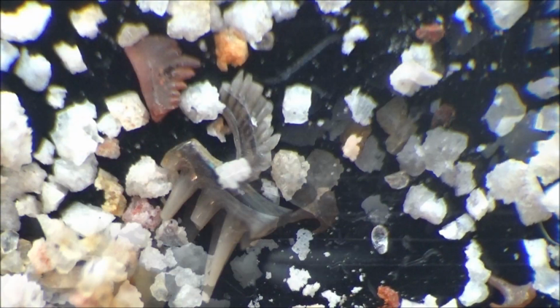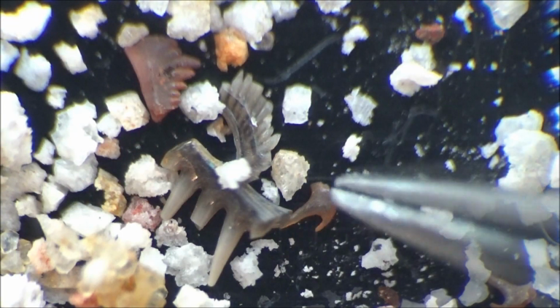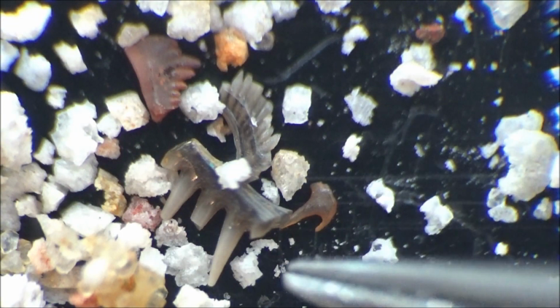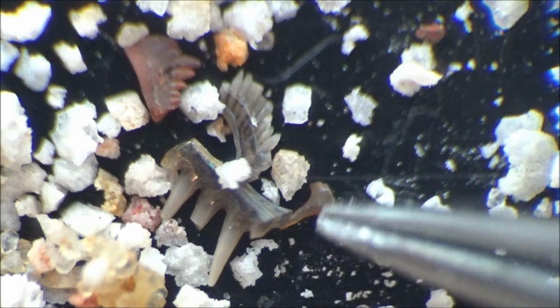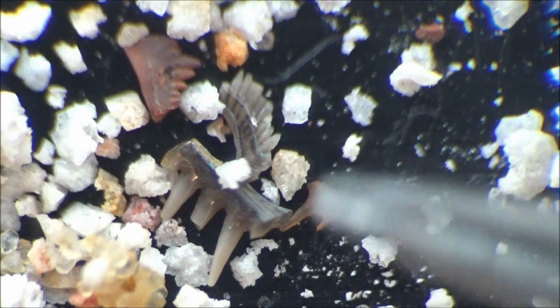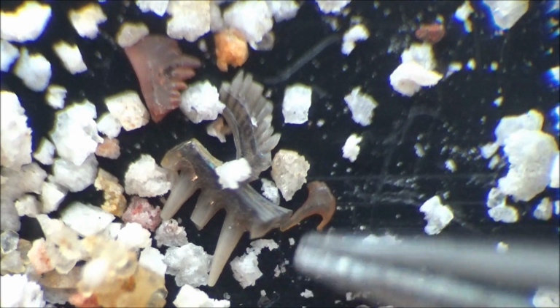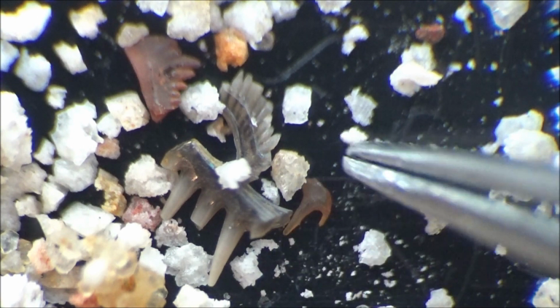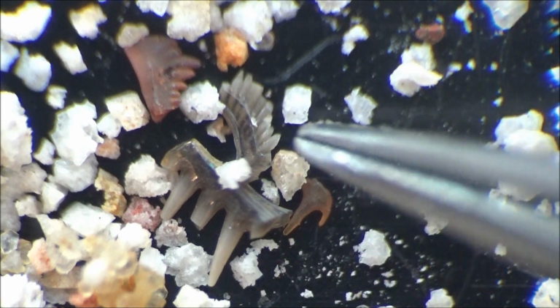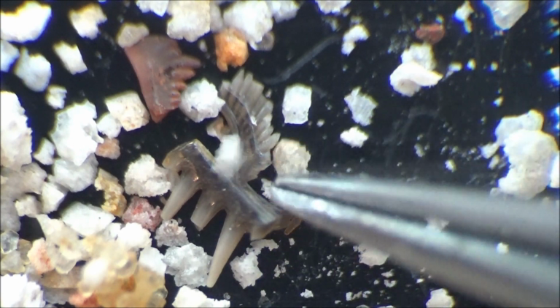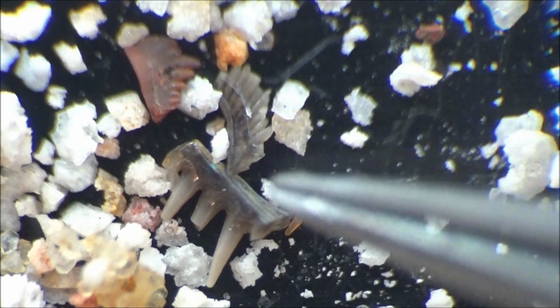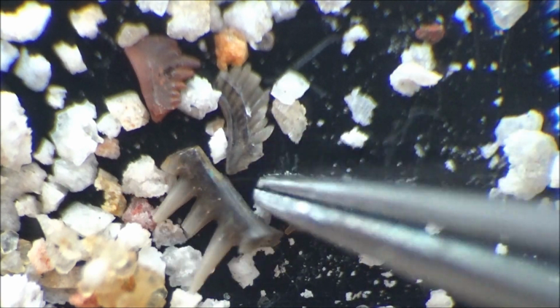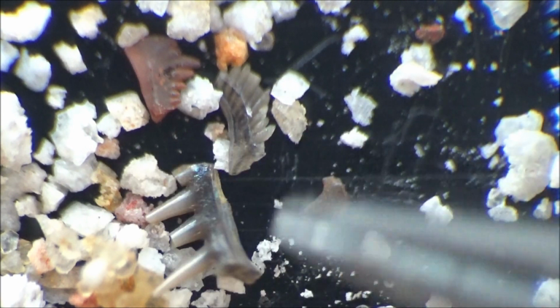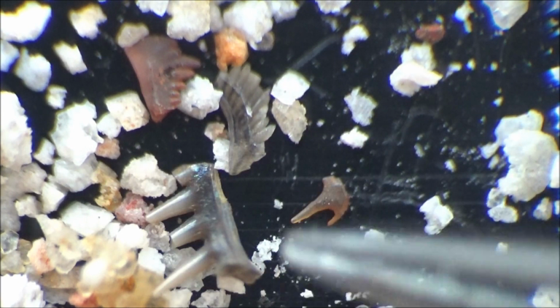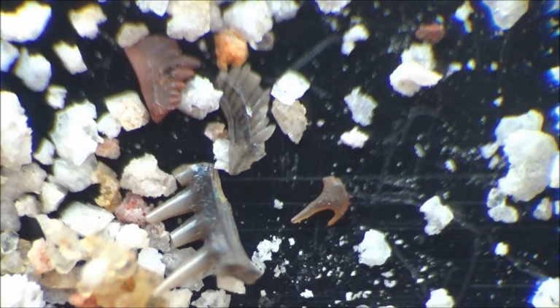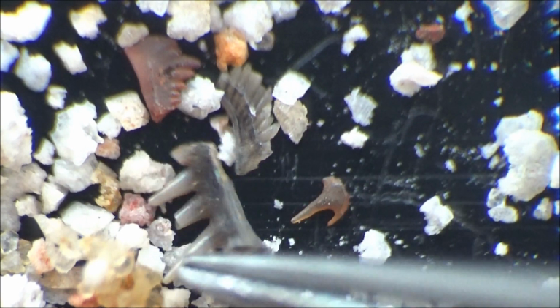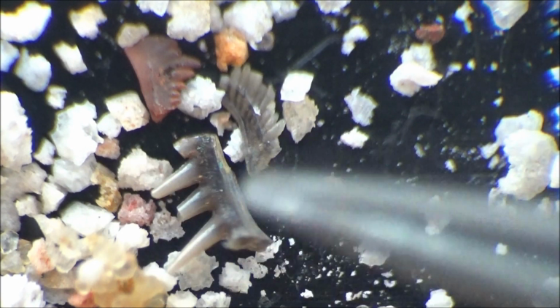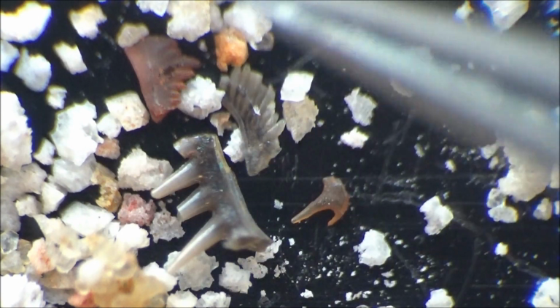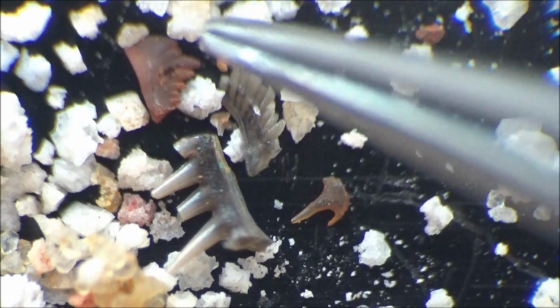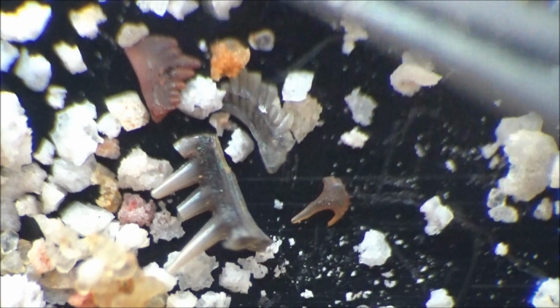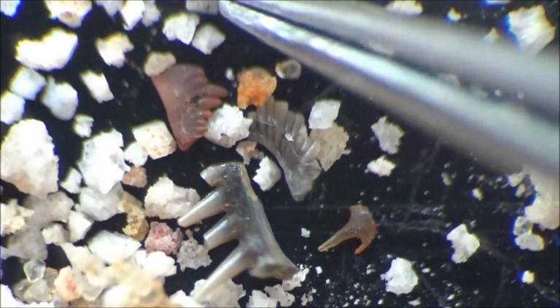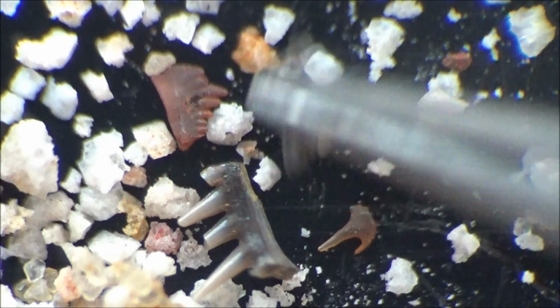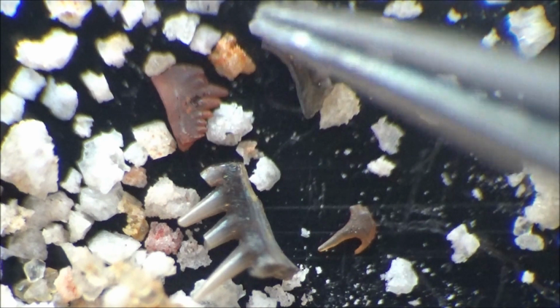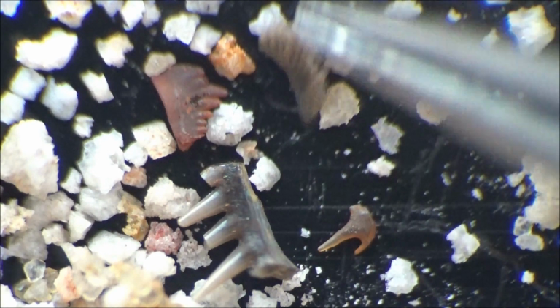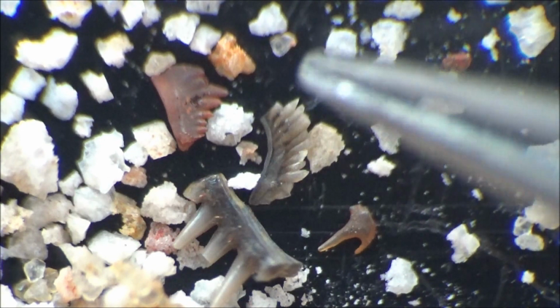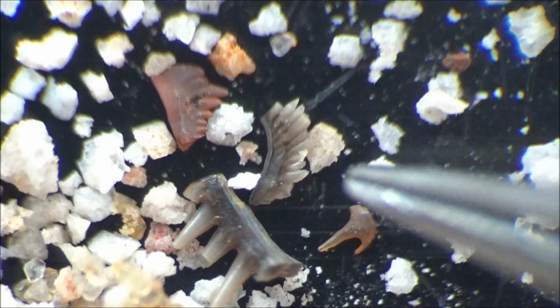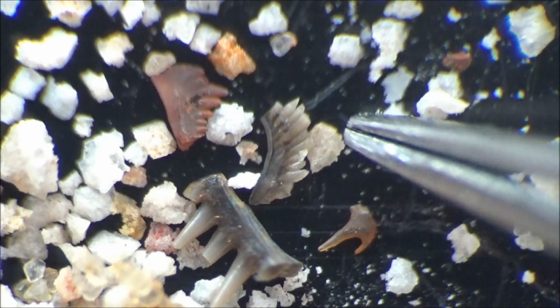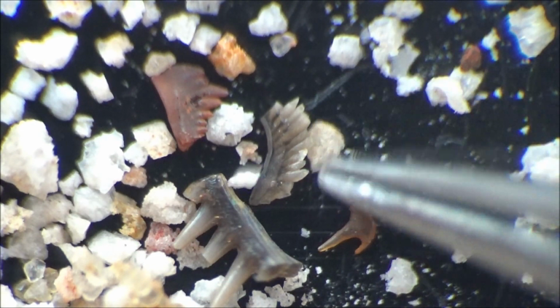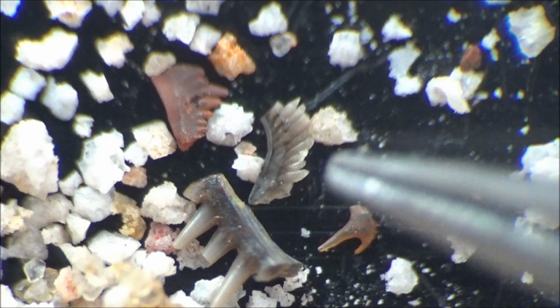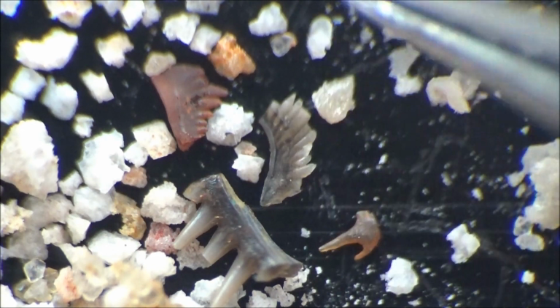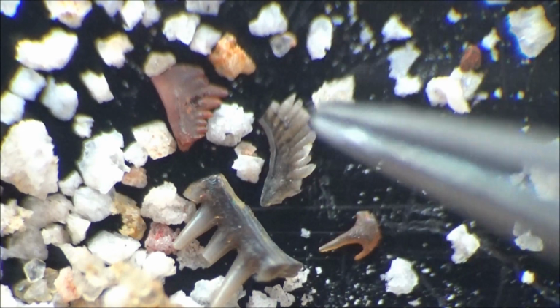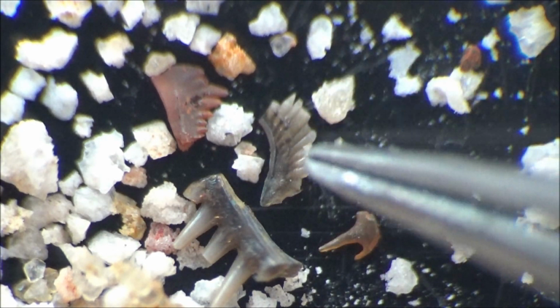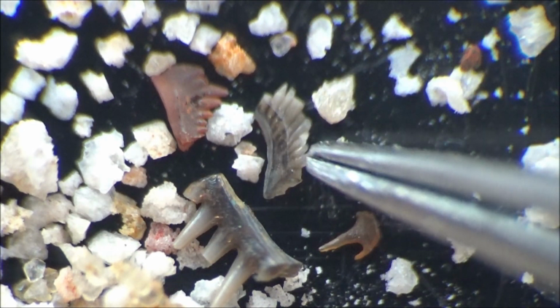There will be pointy conodonts and those that look like leaves. Some of them are pale brown and translucent, and others have a vivid reddish hue, and they are all spectacular.